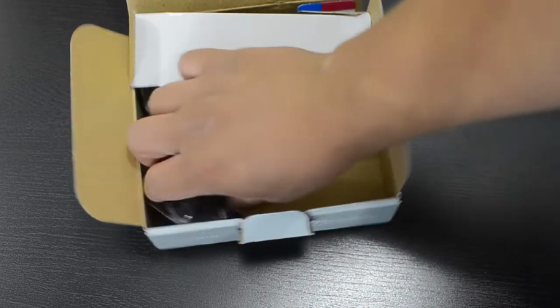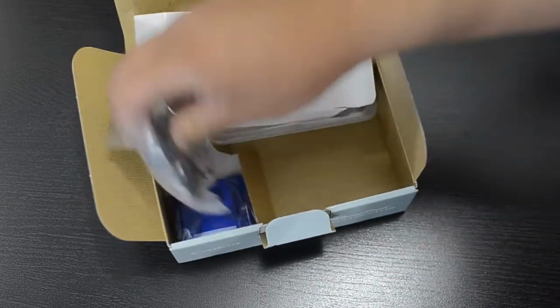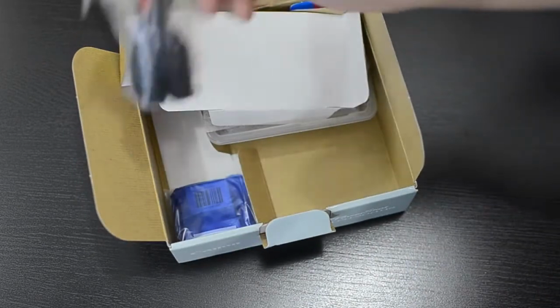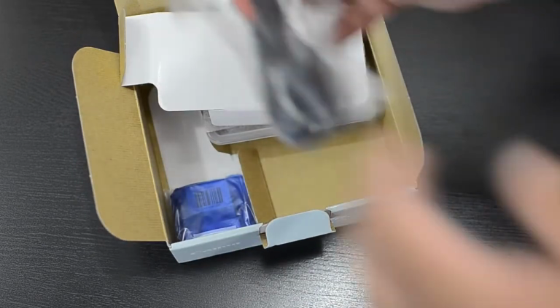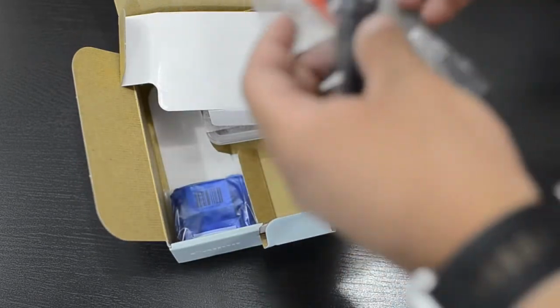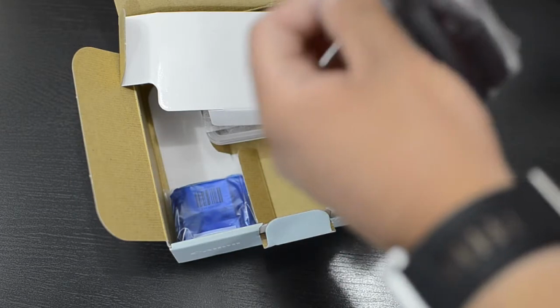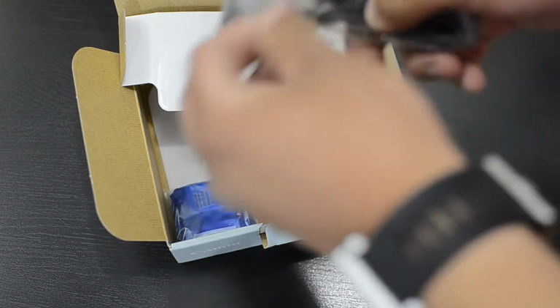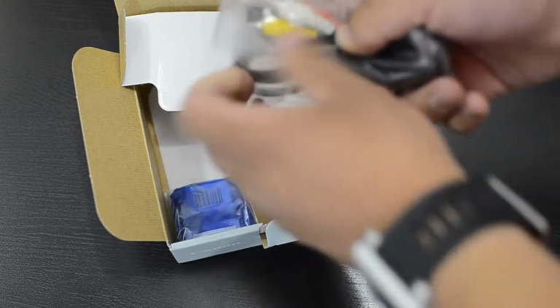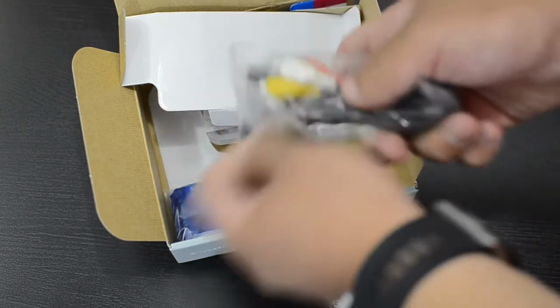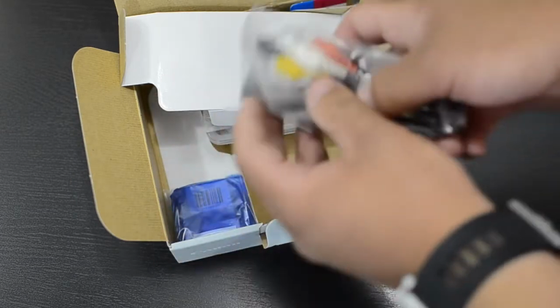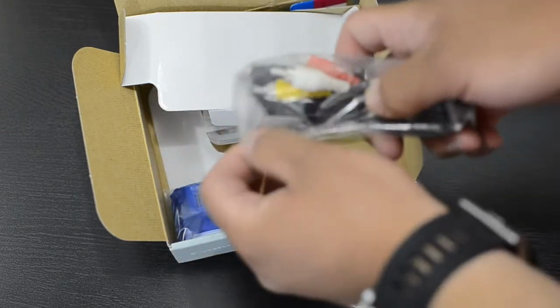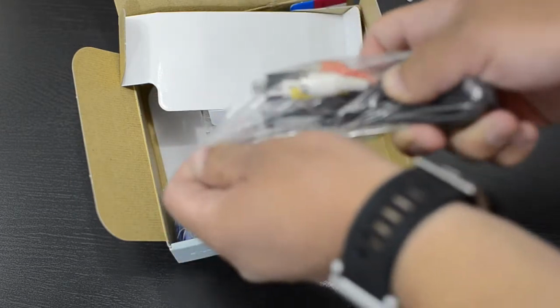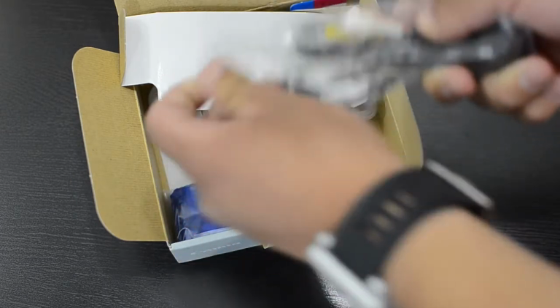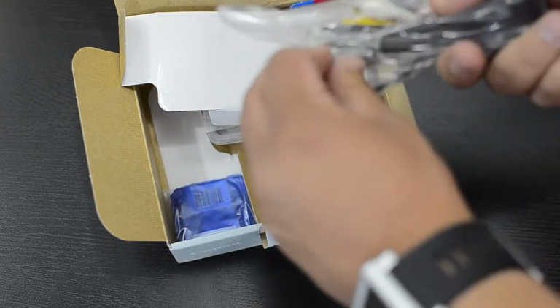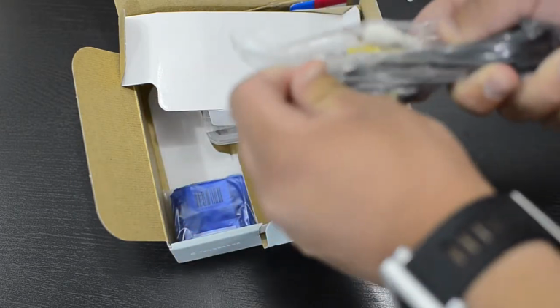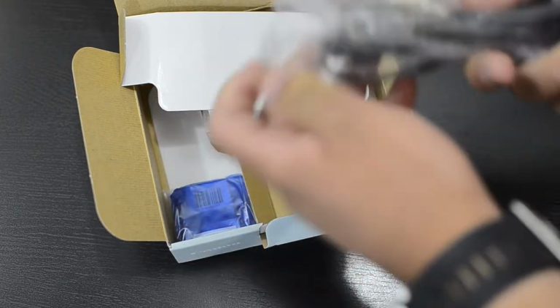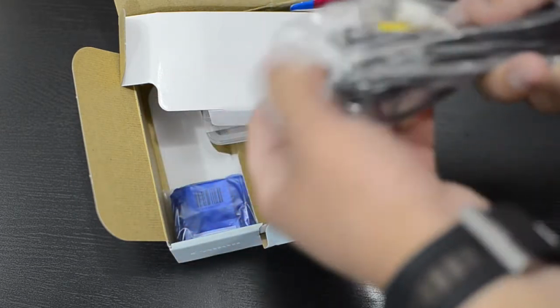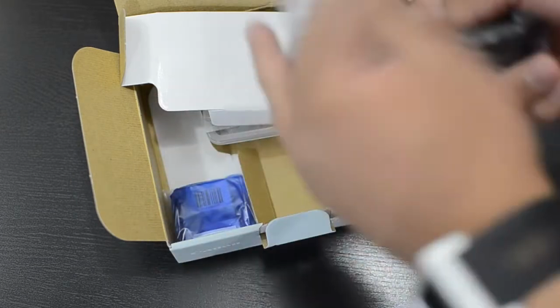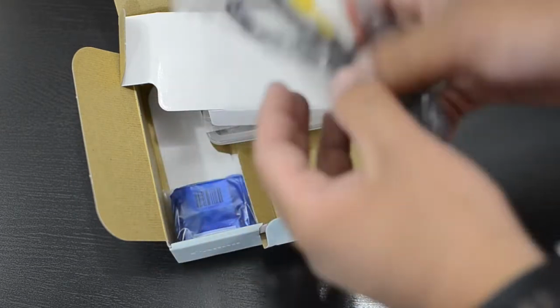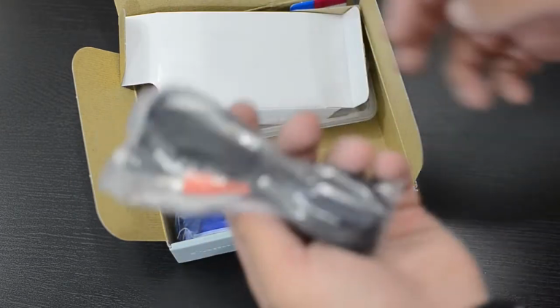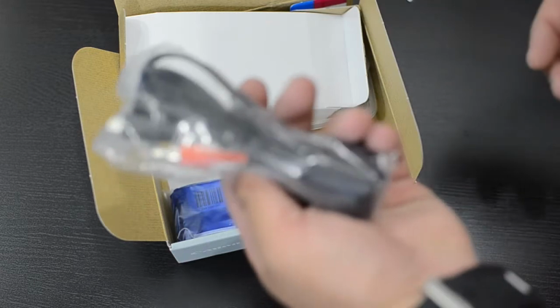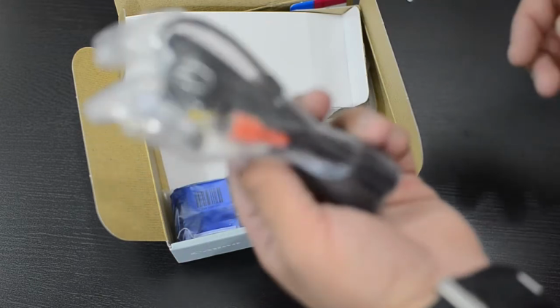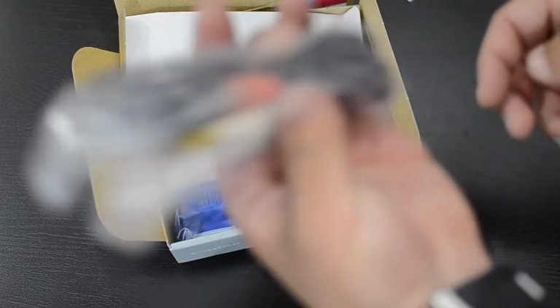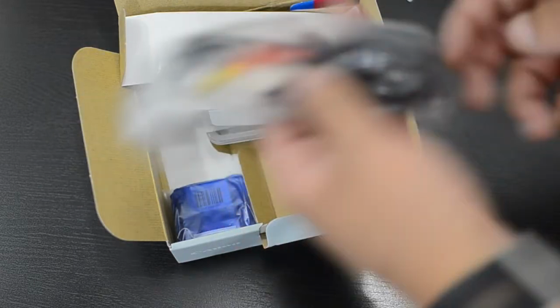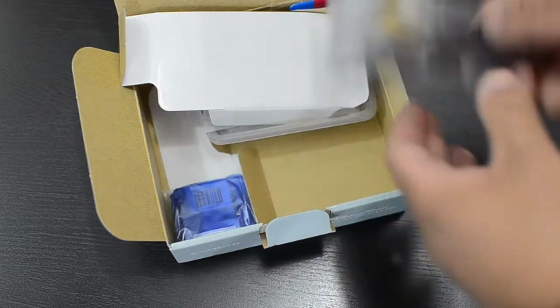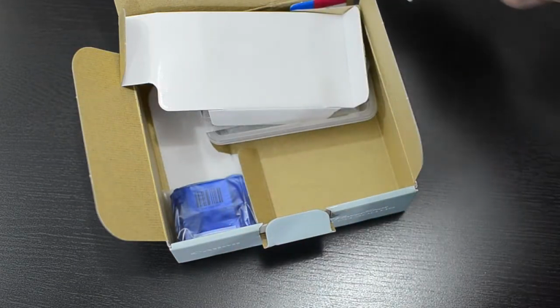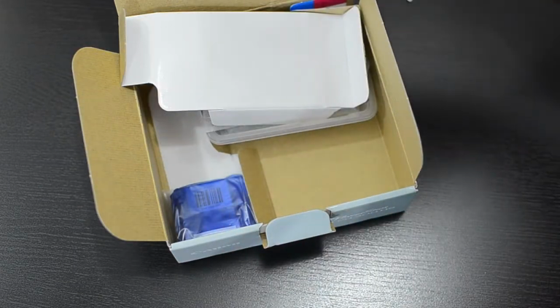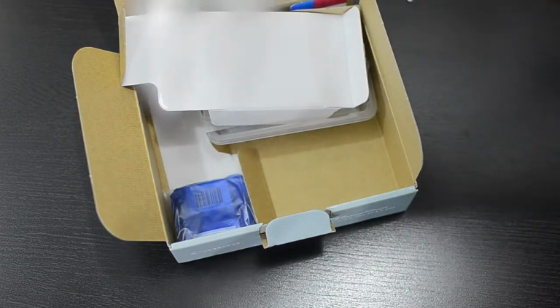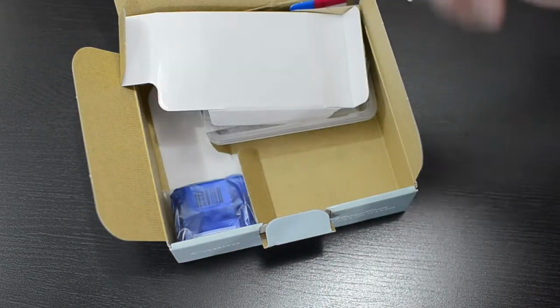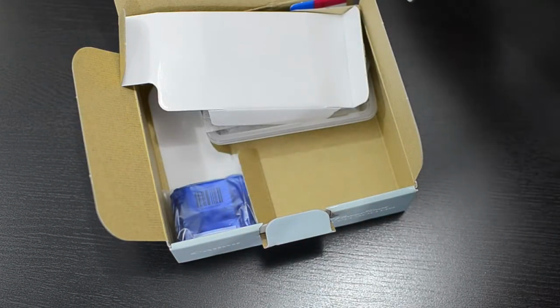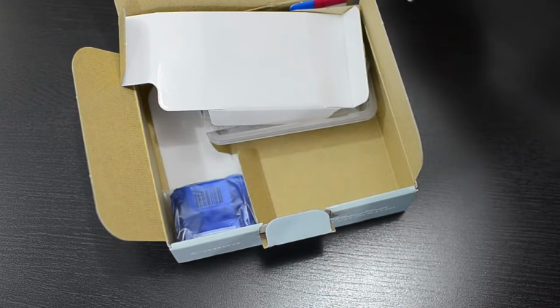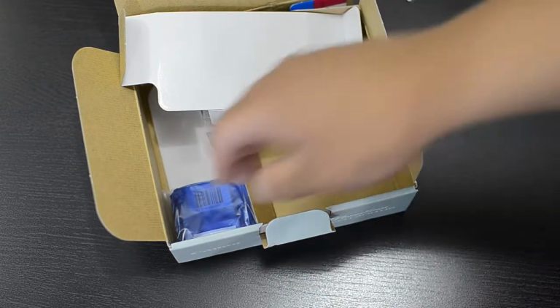Then we'll pull out the AV cable. I'll actually just leave that in there — just an AV cable. I'll probably never use this because I already have one.